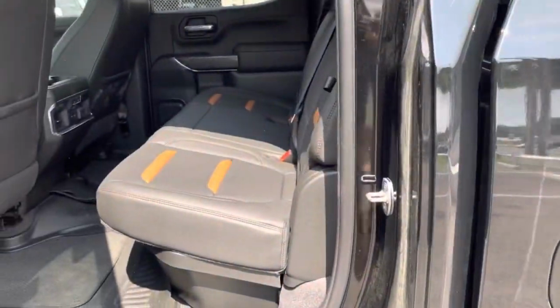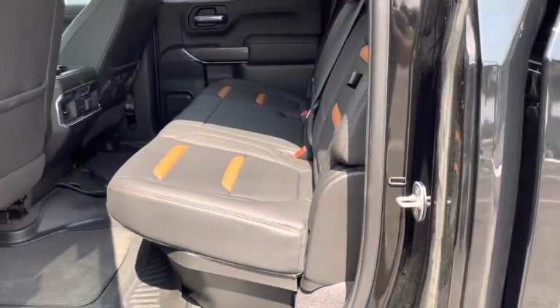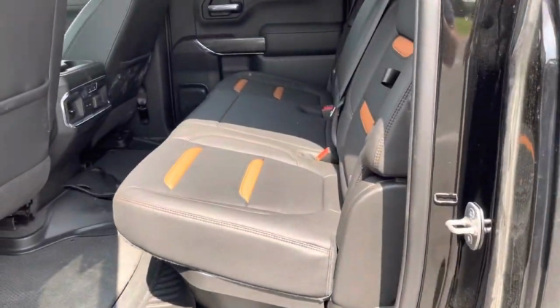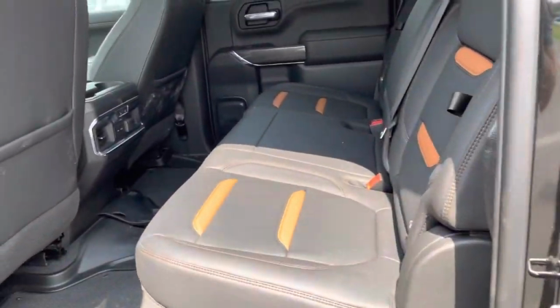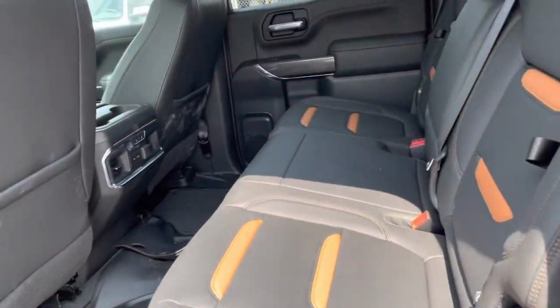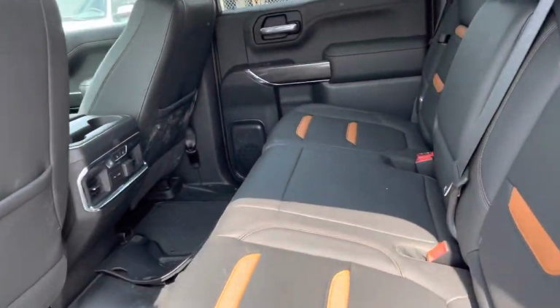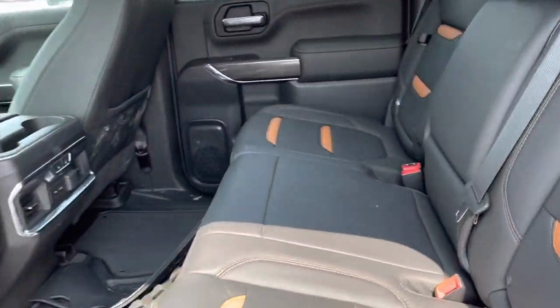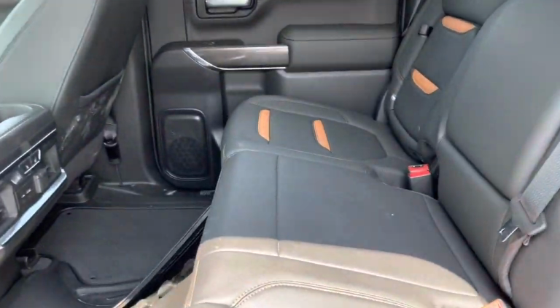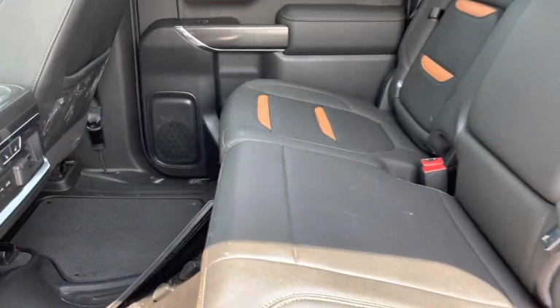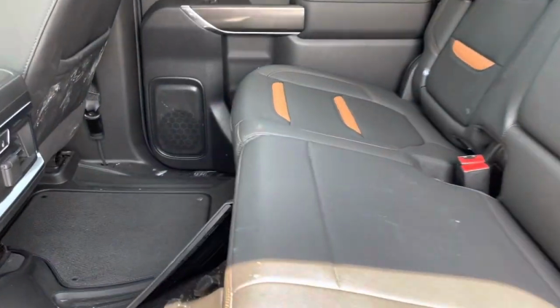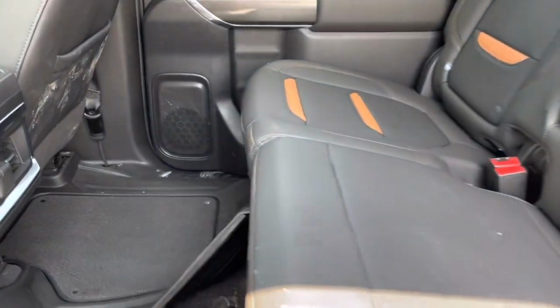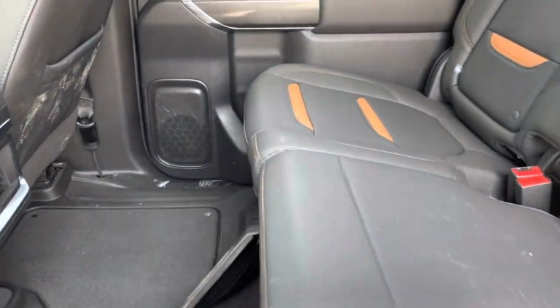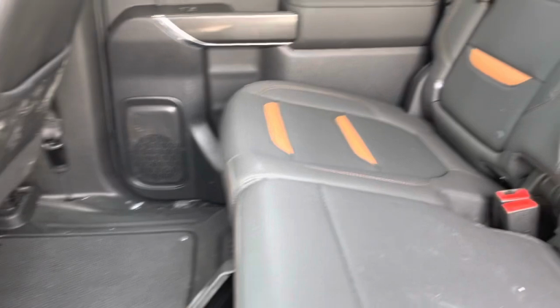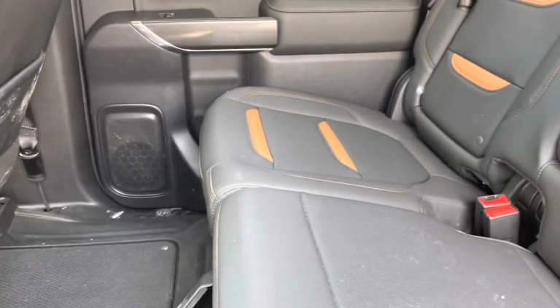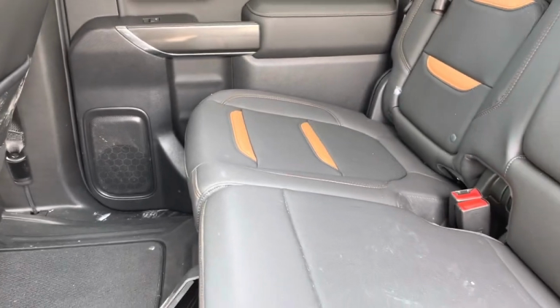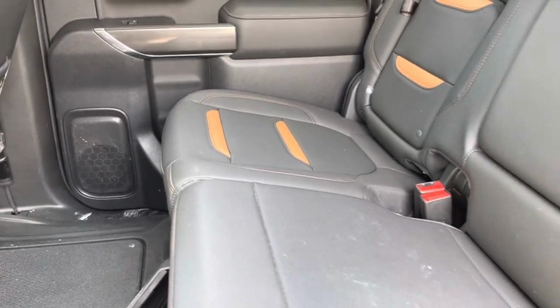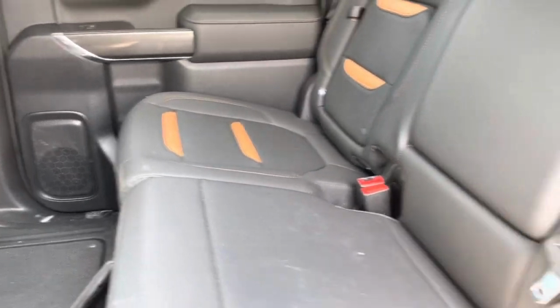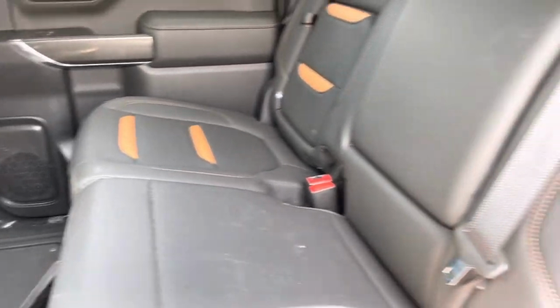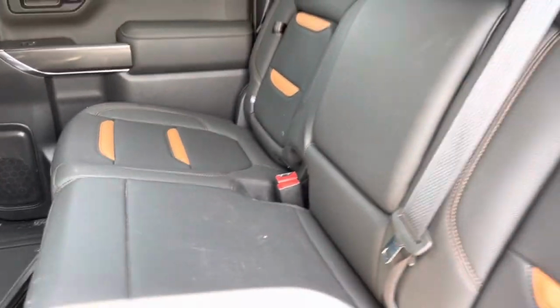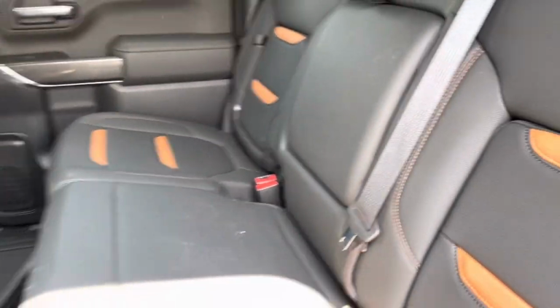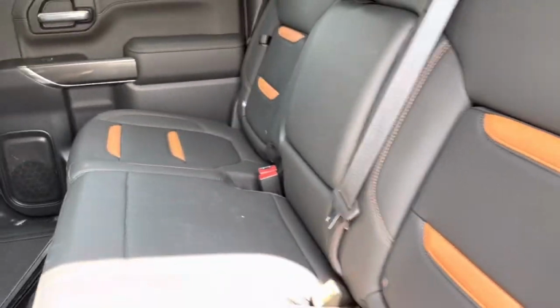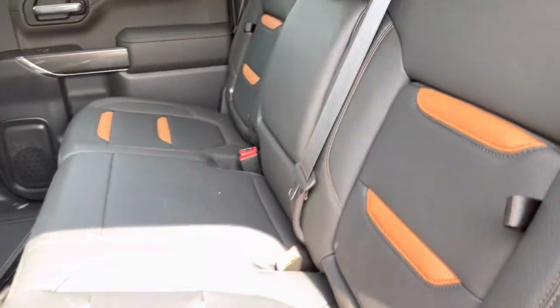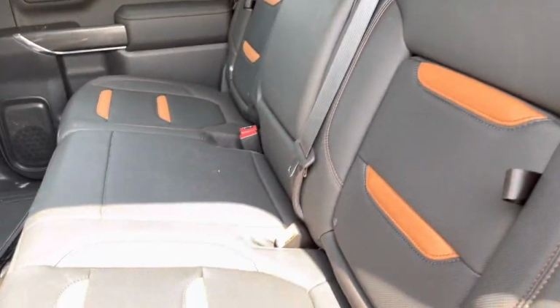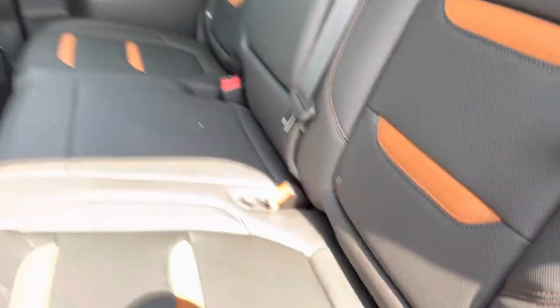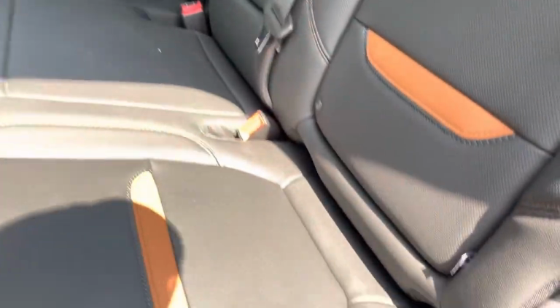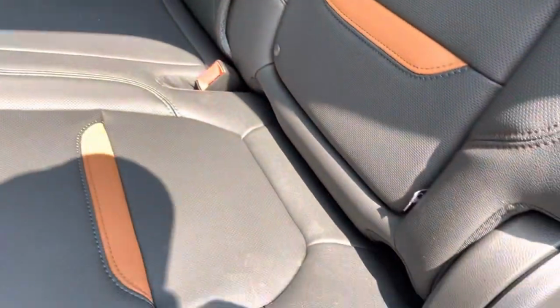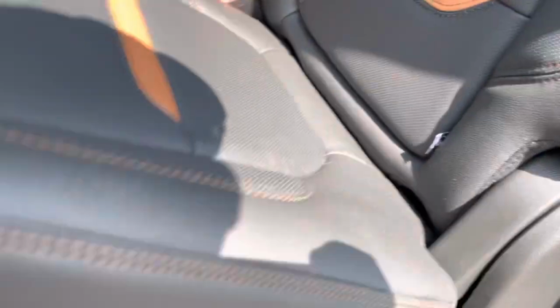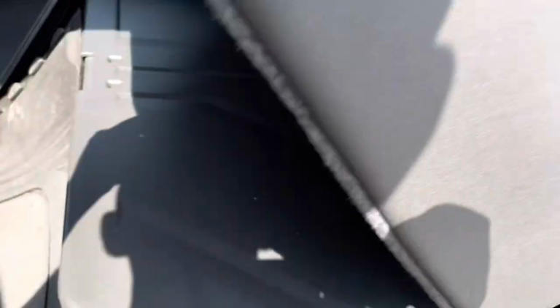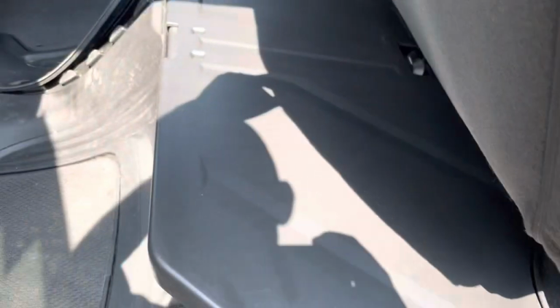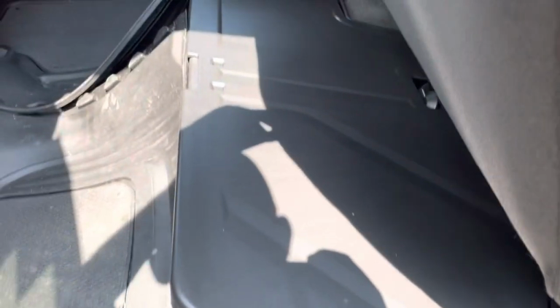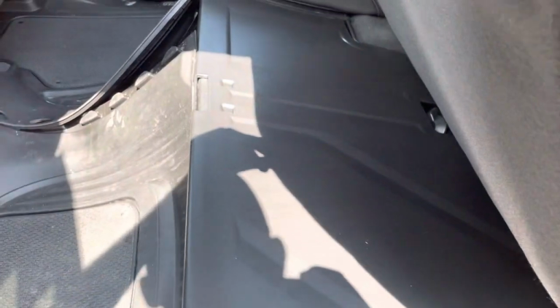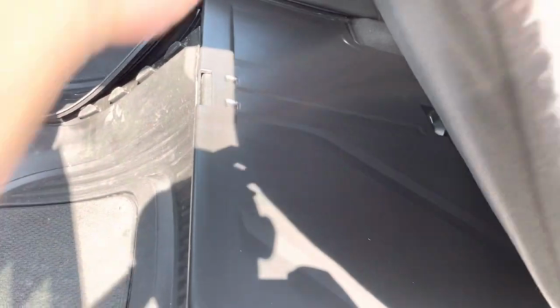No smells whatsoever. It smells great — smells like leather. Doesn't smell like animal, smoke, anything like that. Very, very nice. Very clean.